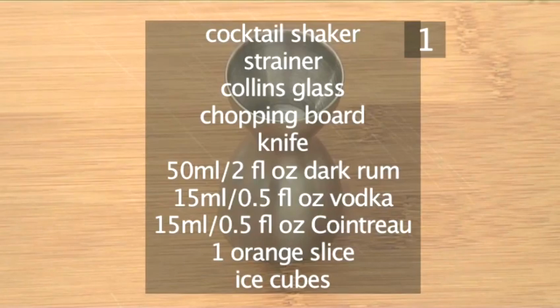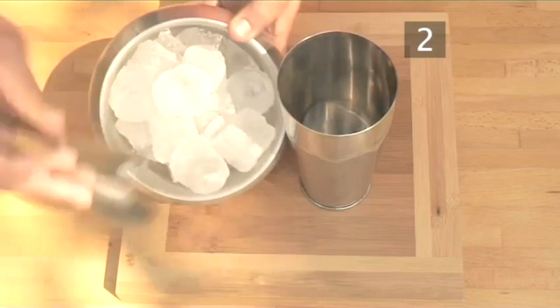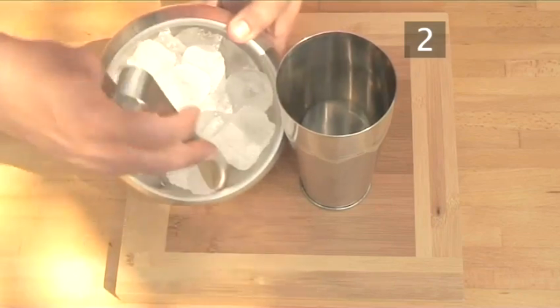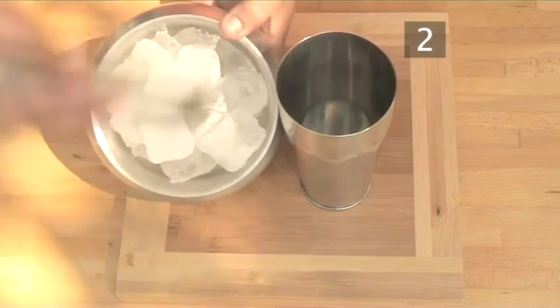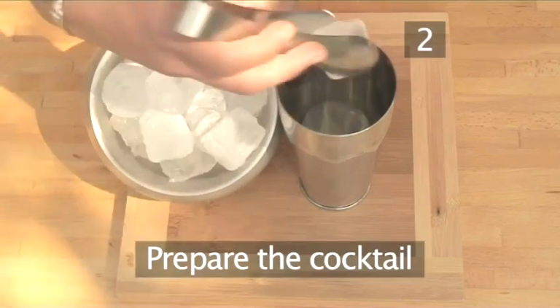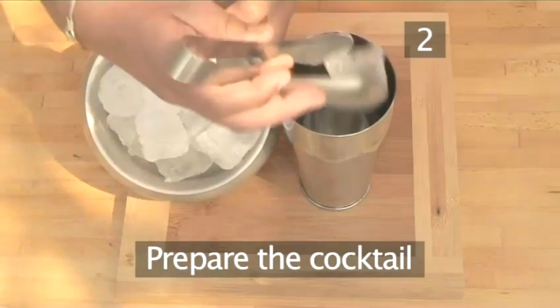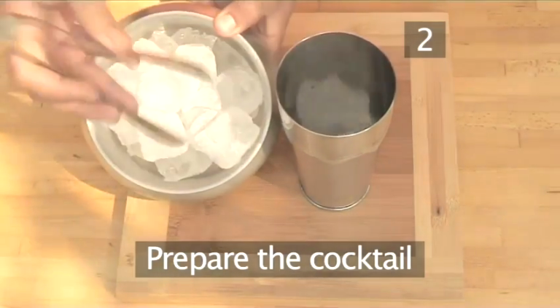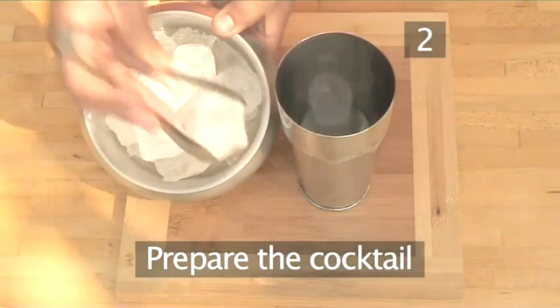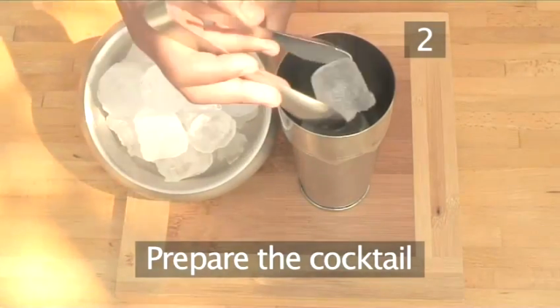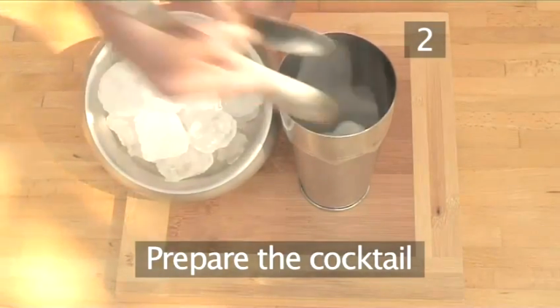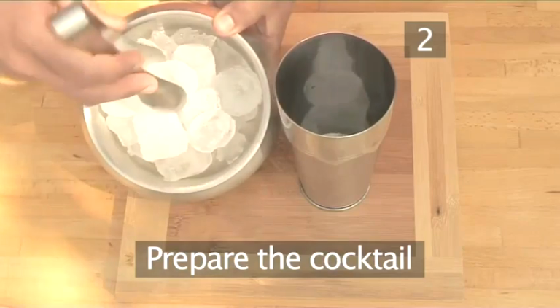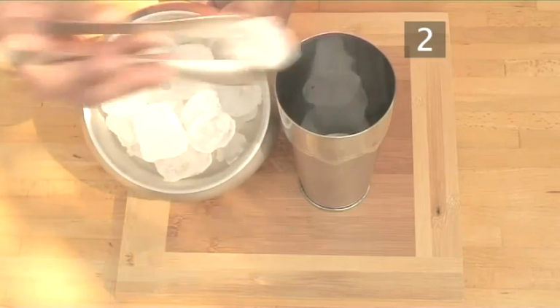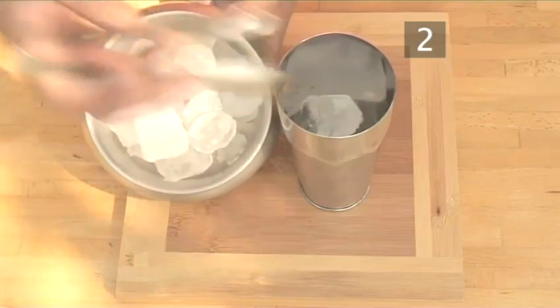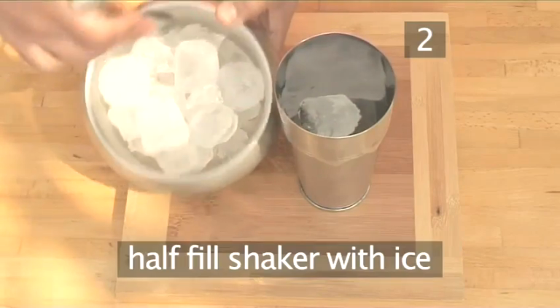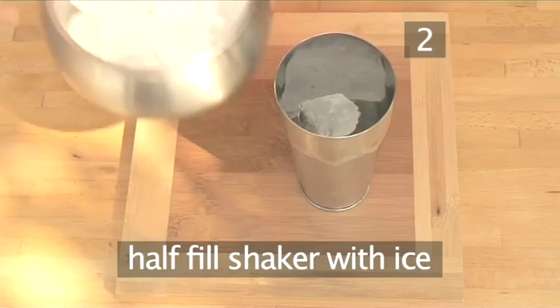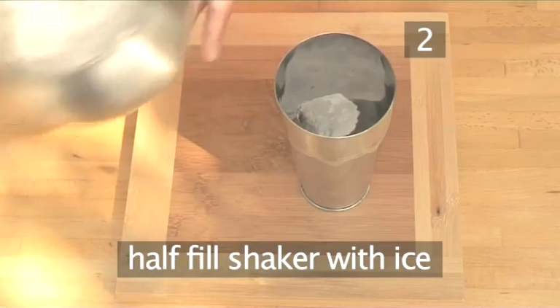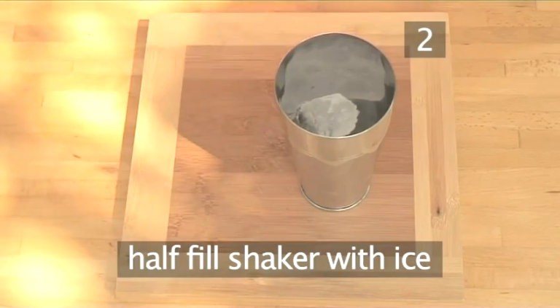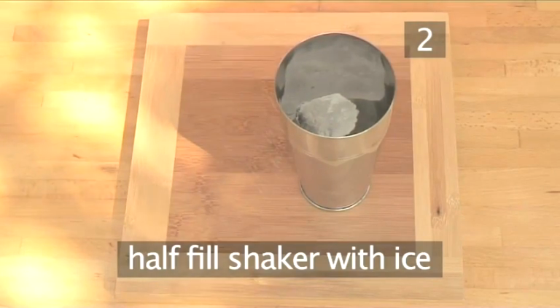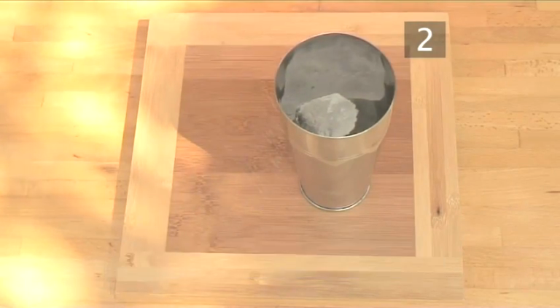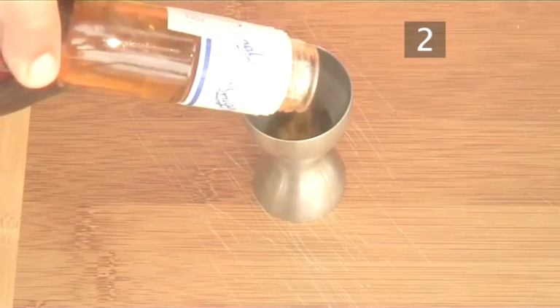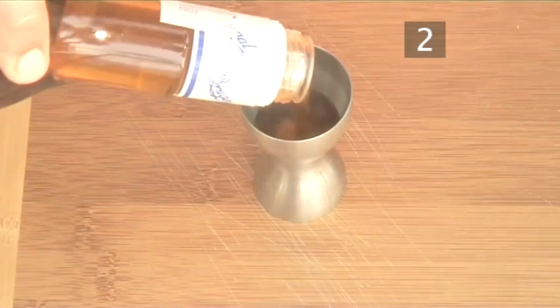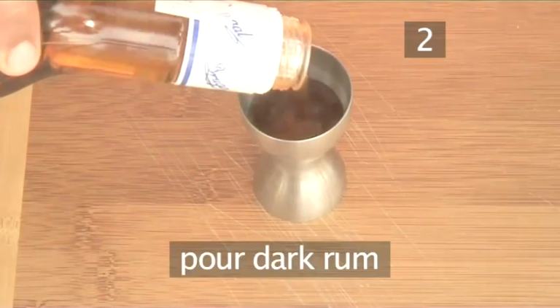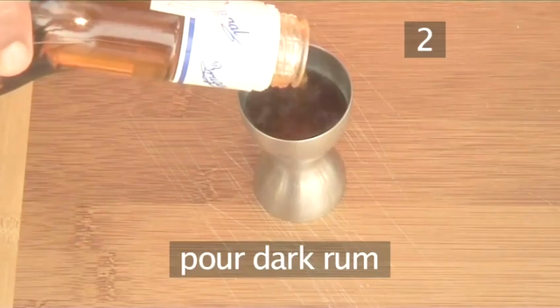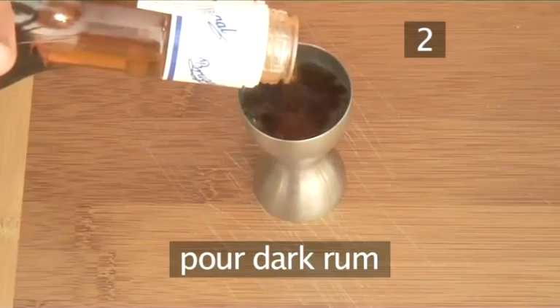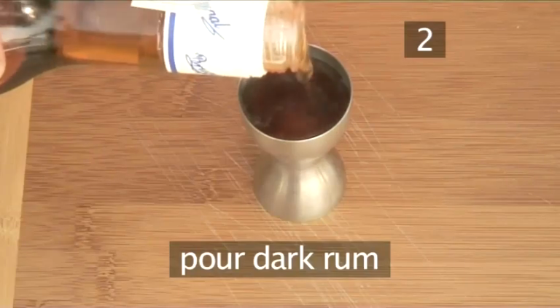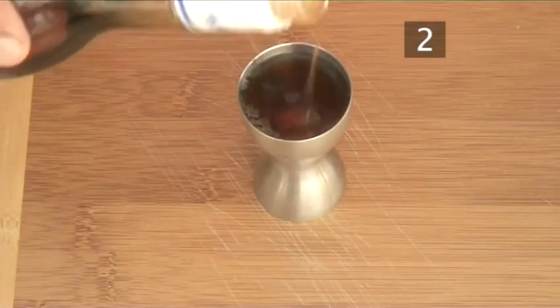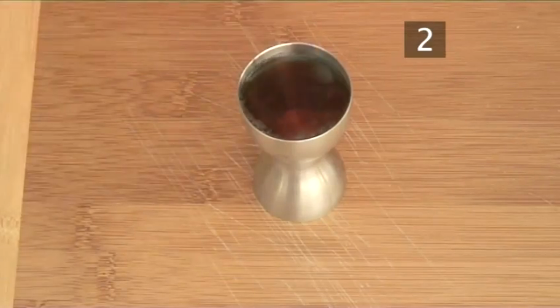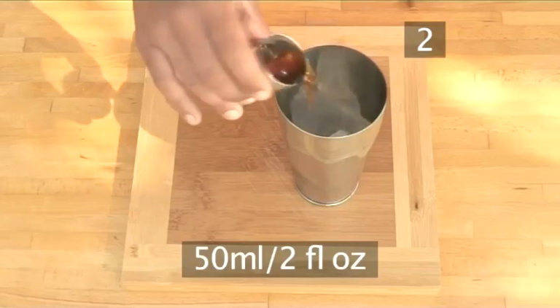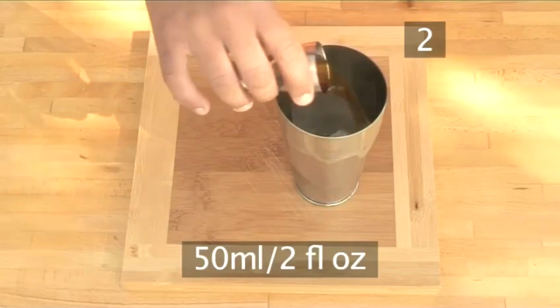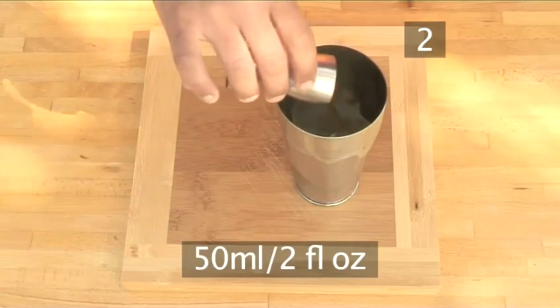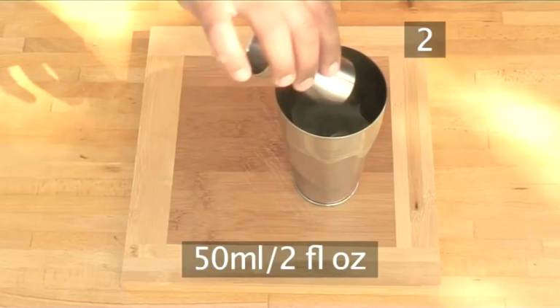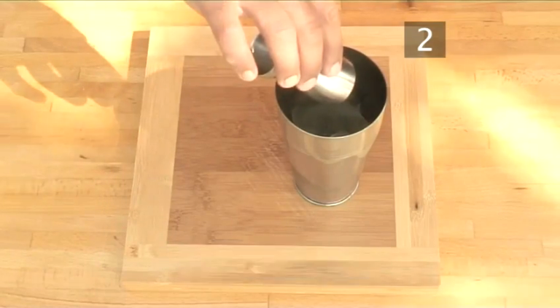Step 2. Prepare your cocktail. To begin with, take a cocktail shaker and half fill it with ice cubes. Next, measure 50 milliliters or a large splash of dark rum and pour it over the ice.